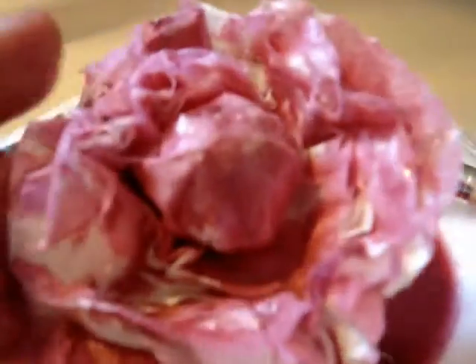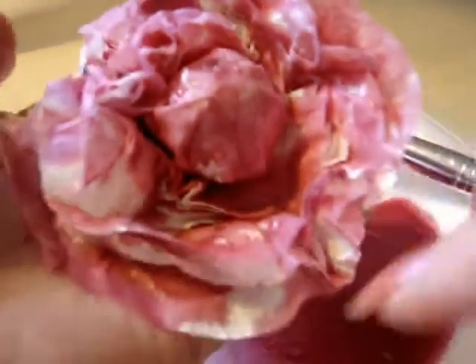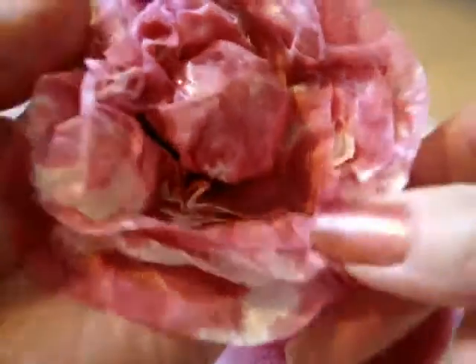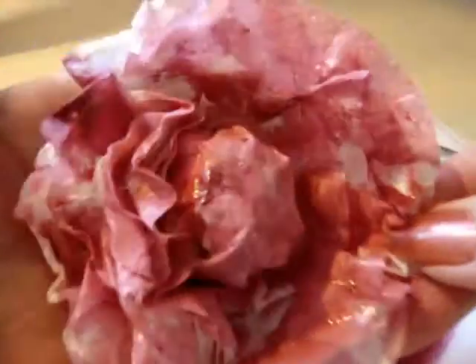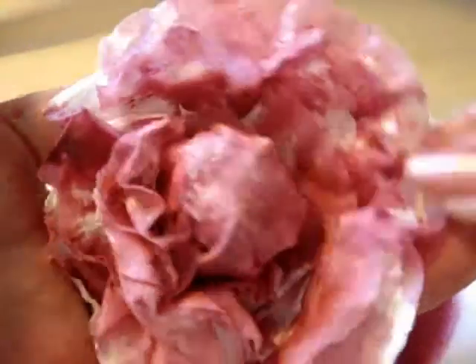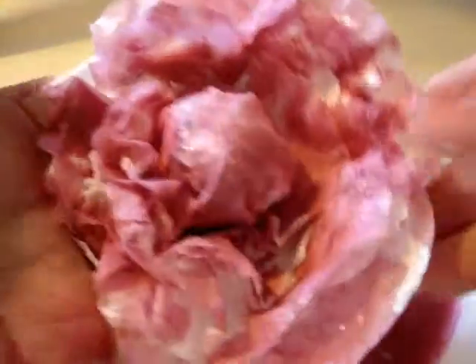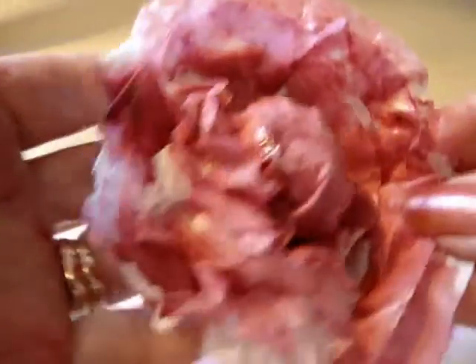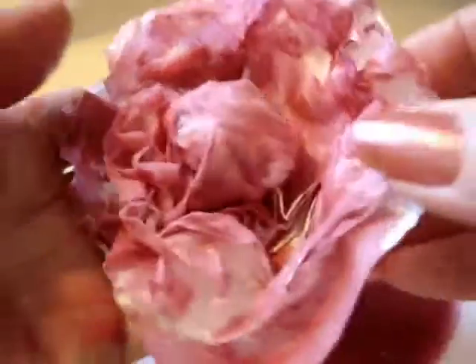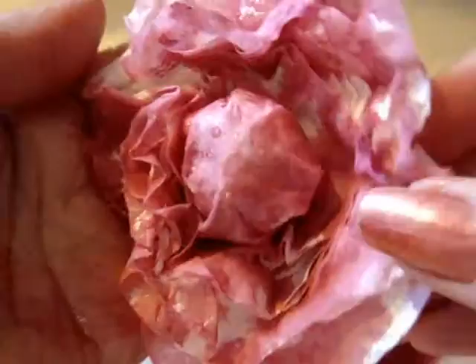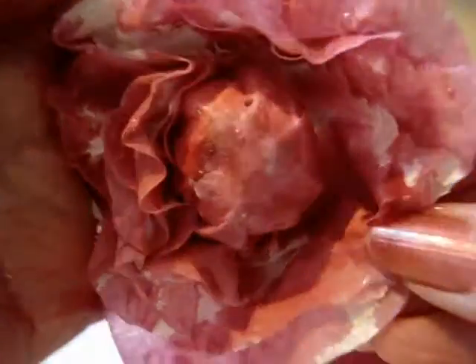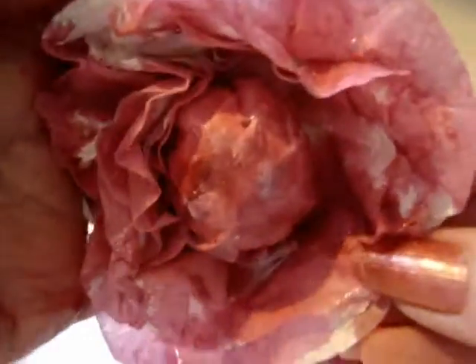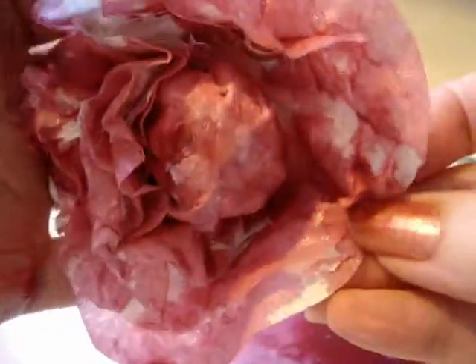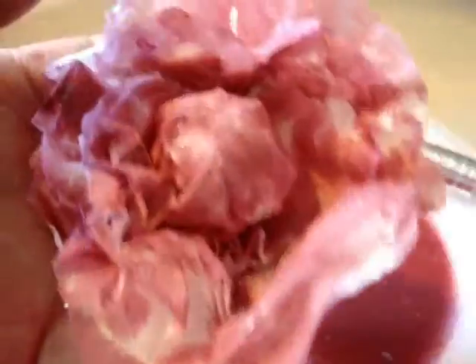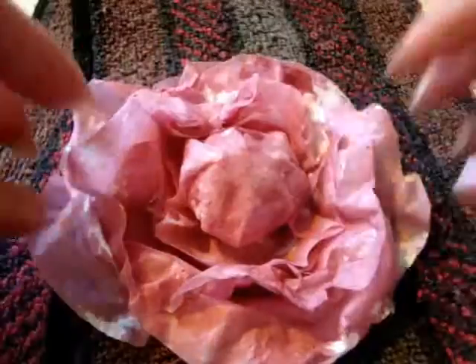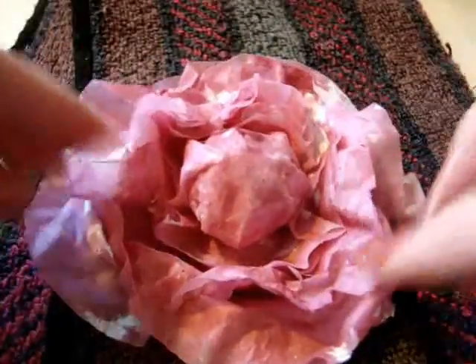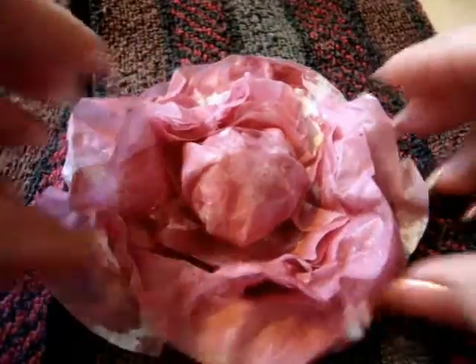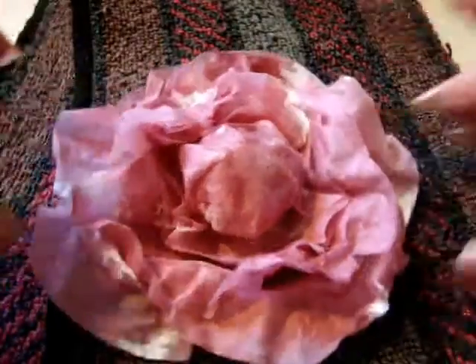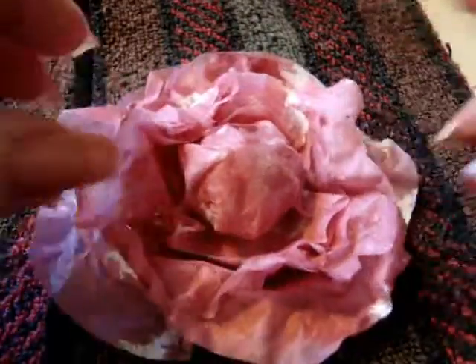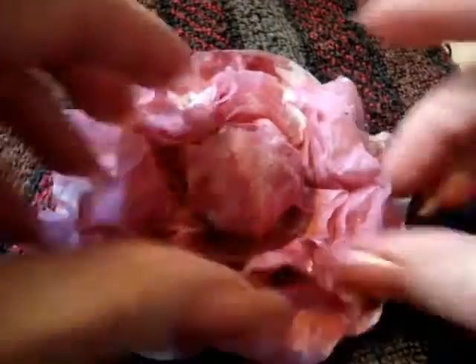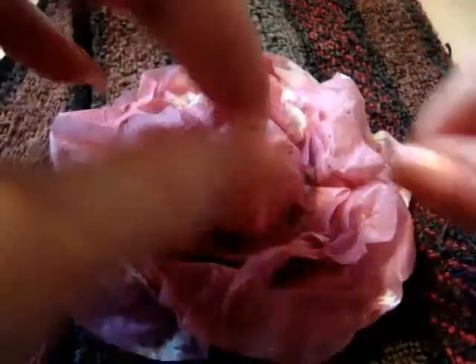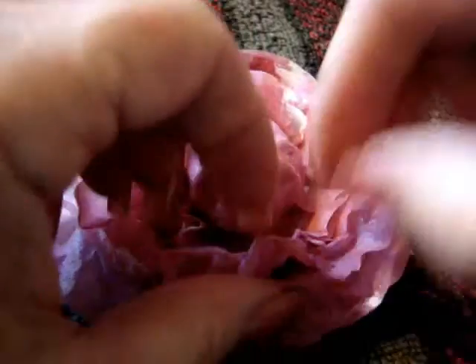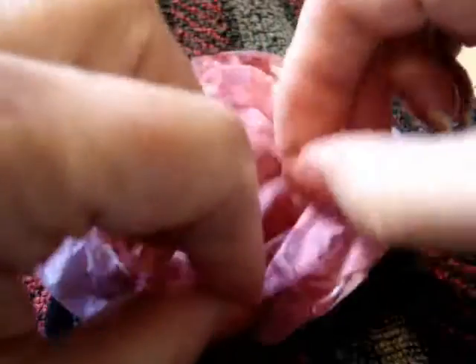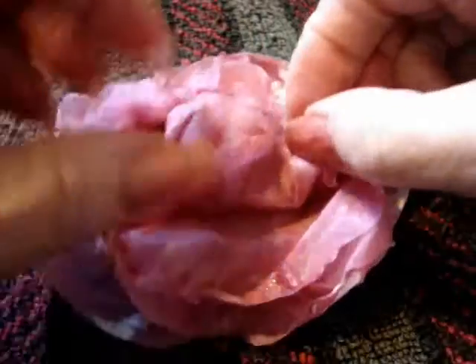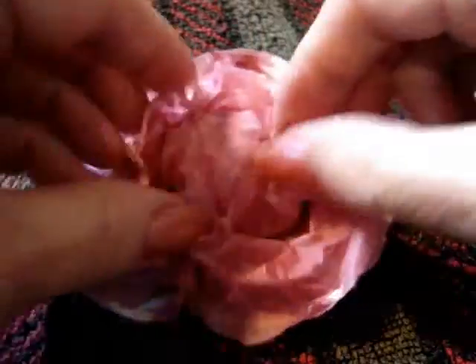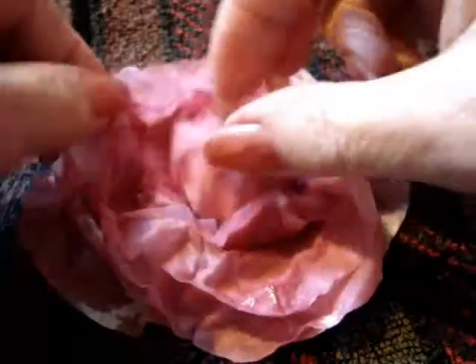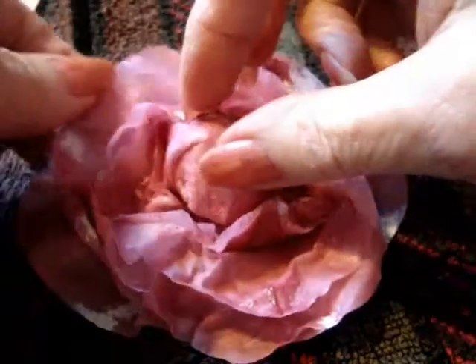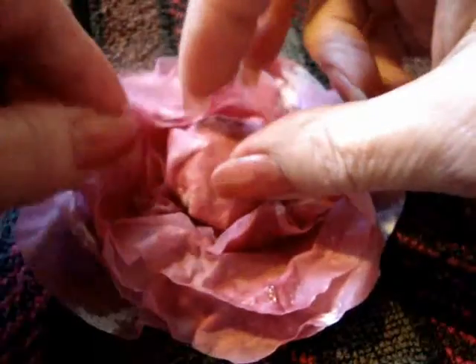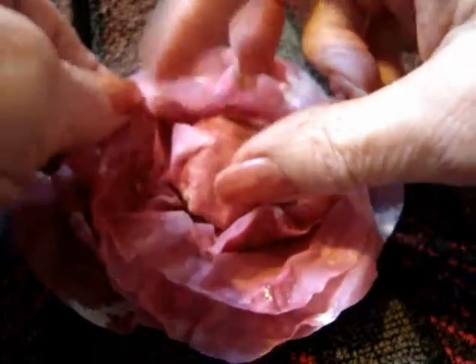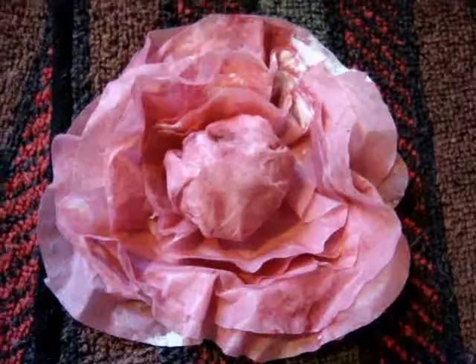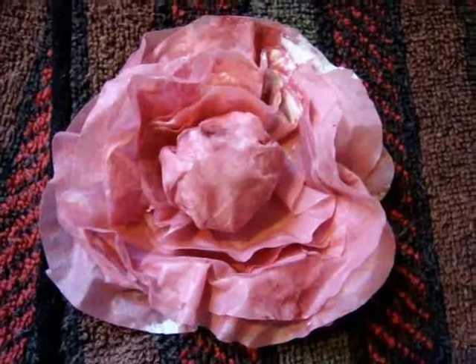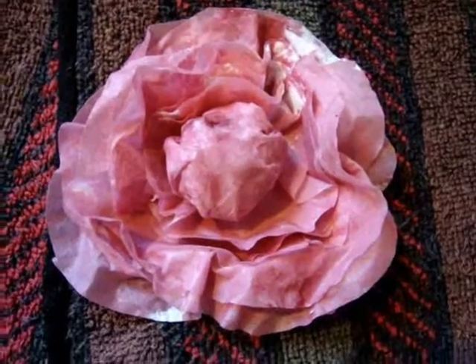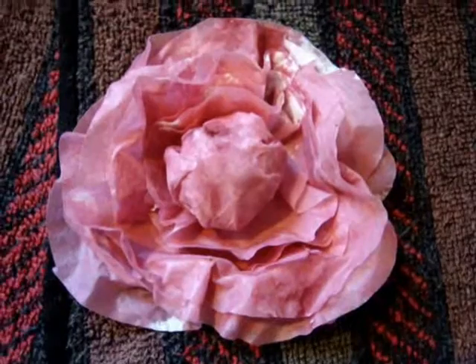I'm going to leave some white on mine. You can make it as solid or as dark as you'd like. Place the flower on an old towel, spread the layers and arrange them the way you would like, and set it aside to dry.